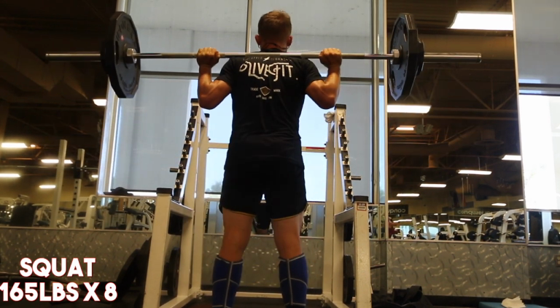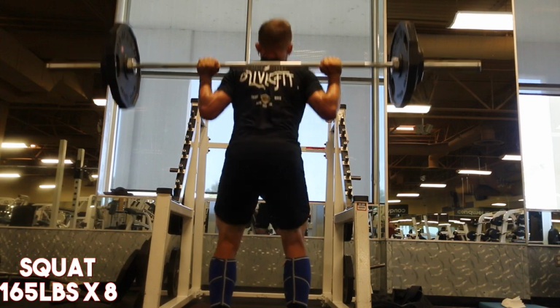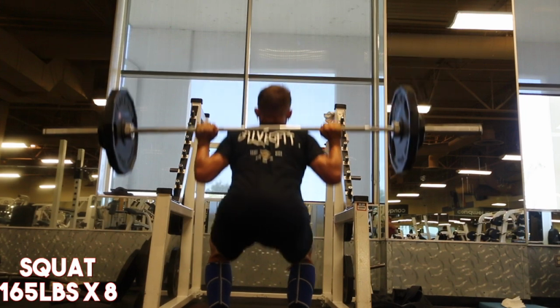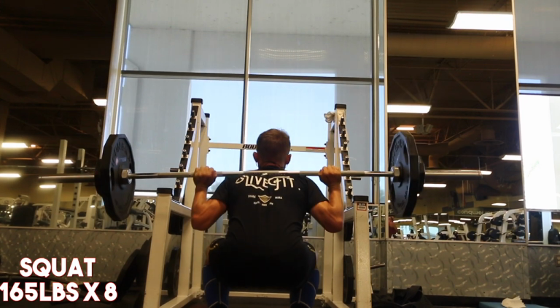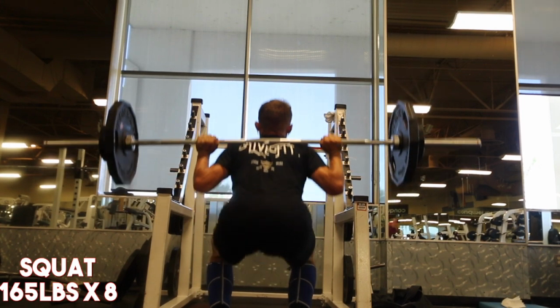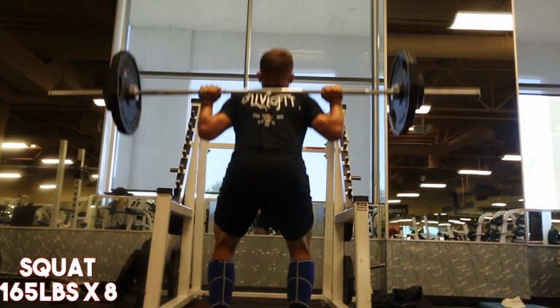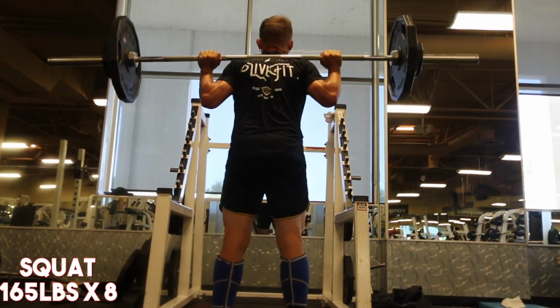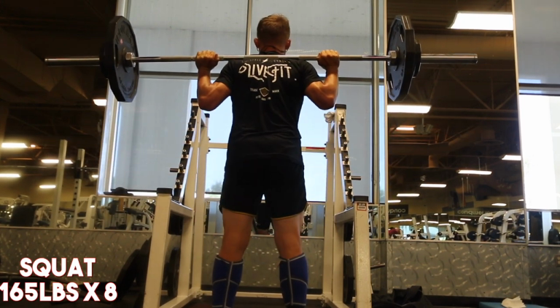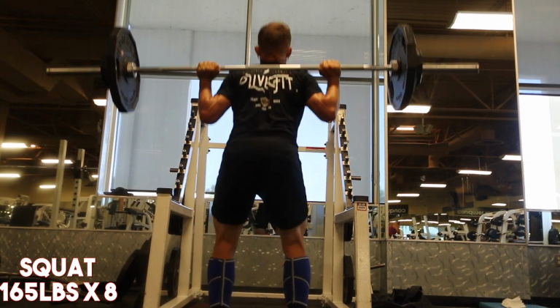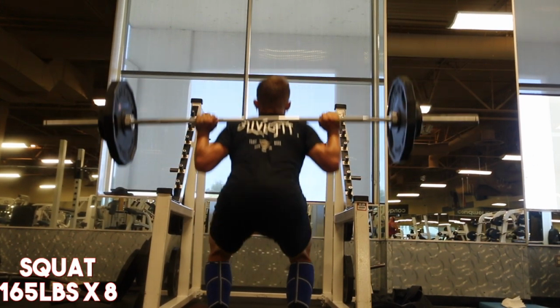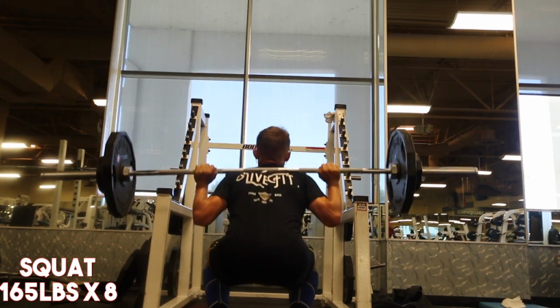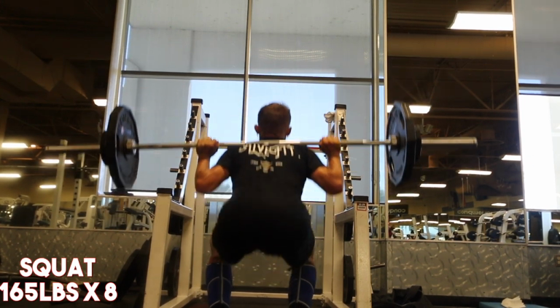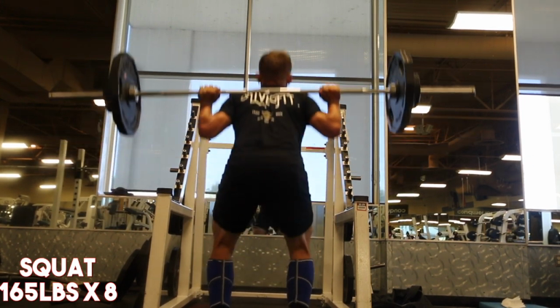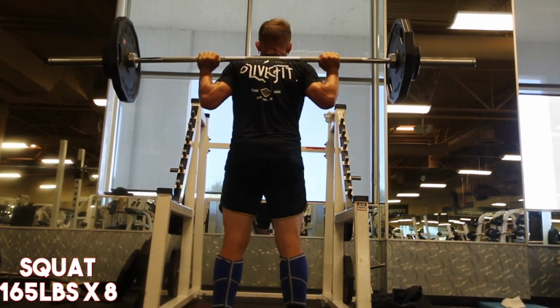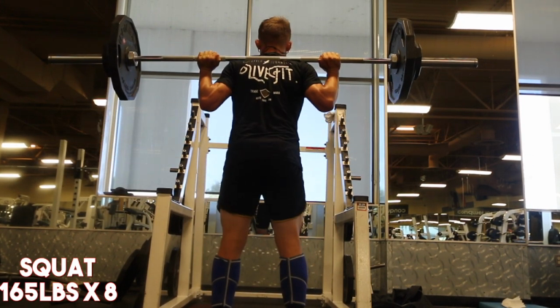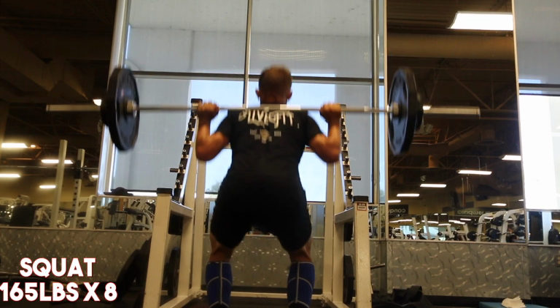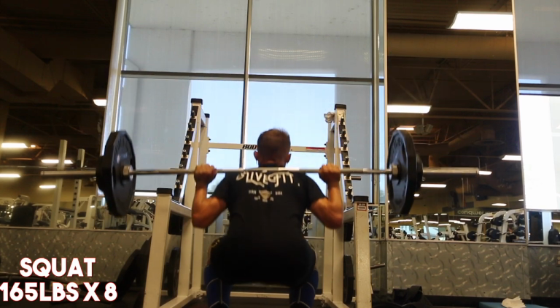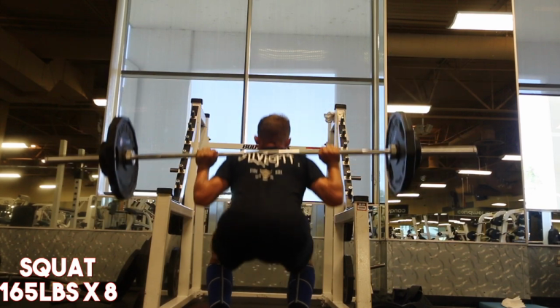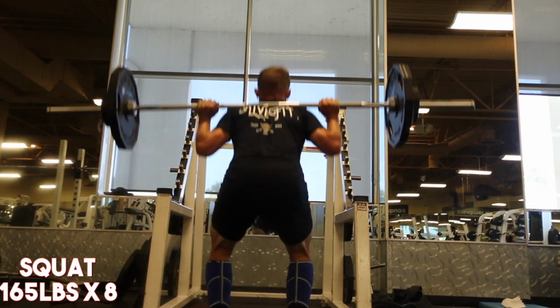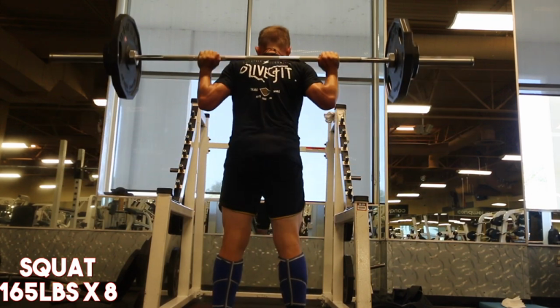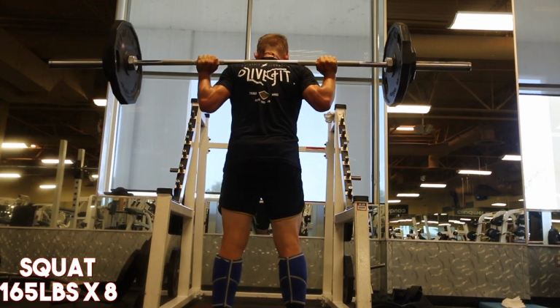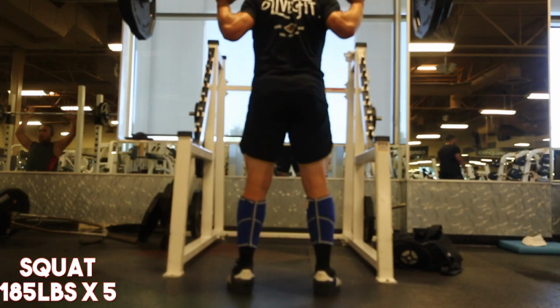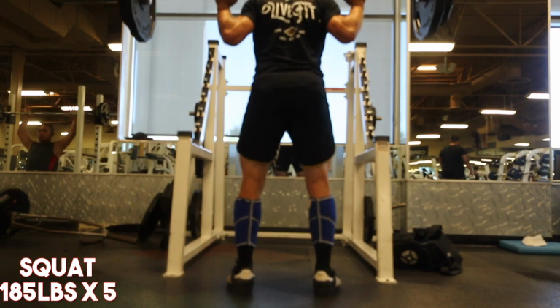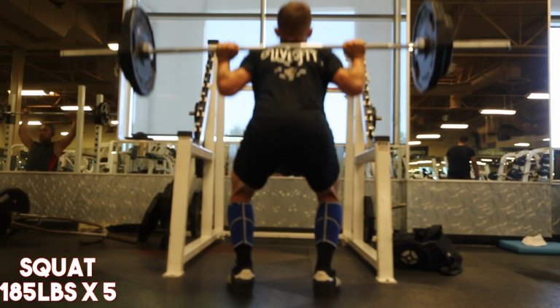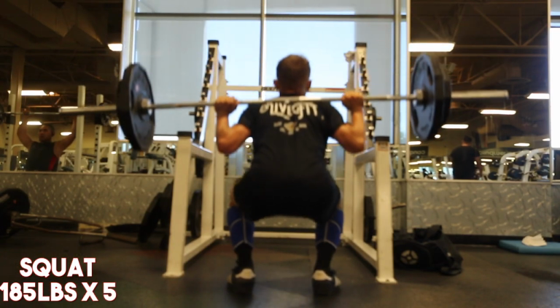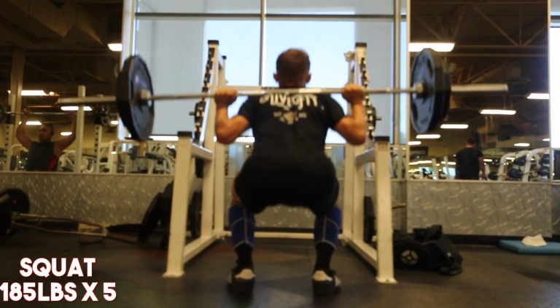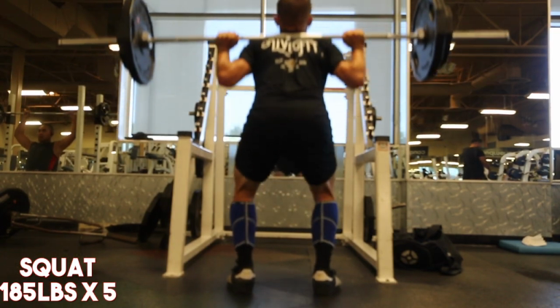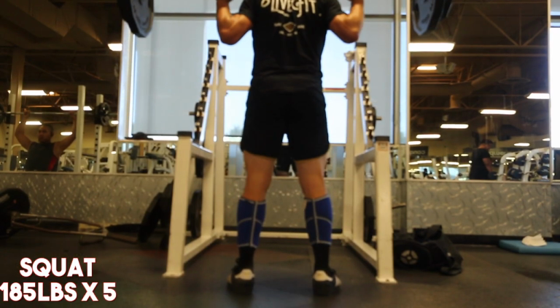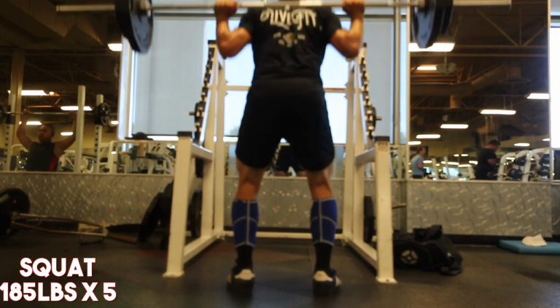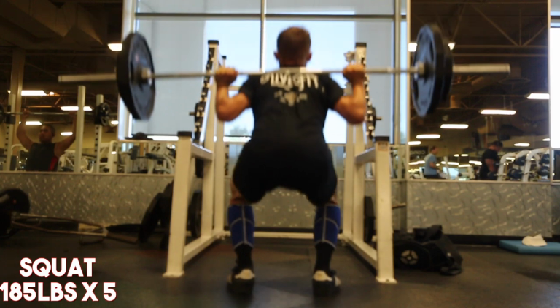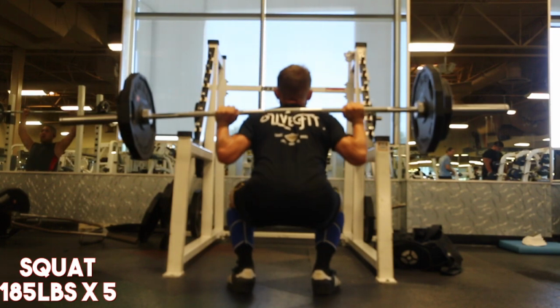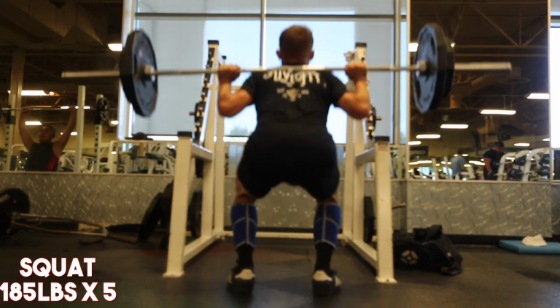Getting into it here: 165 for eight. Looking back at the footage from today, unfortunately my camera was out of focus for the sets coming after this.